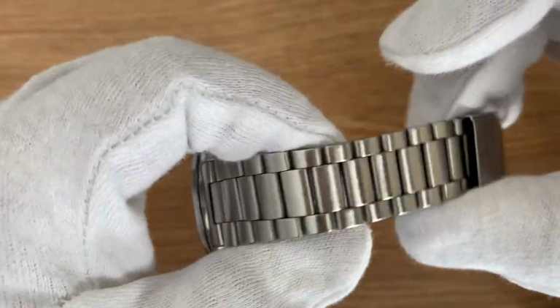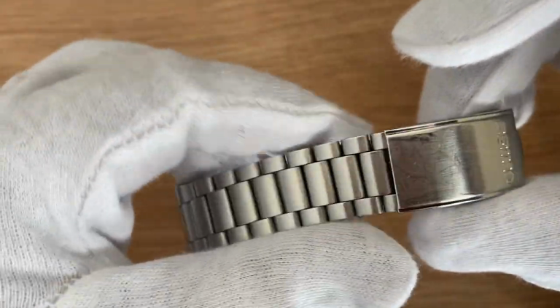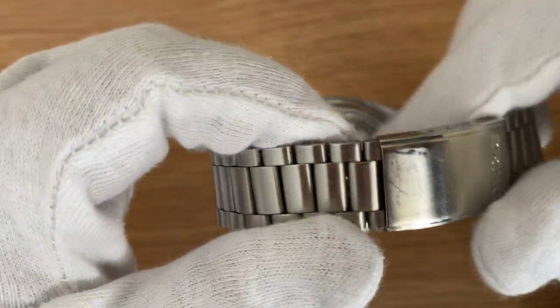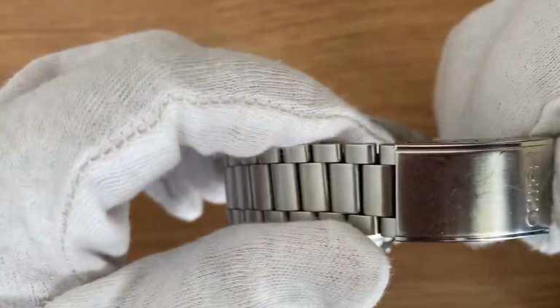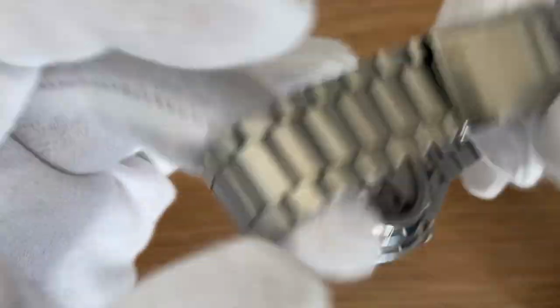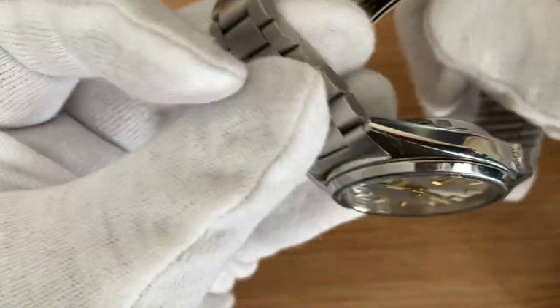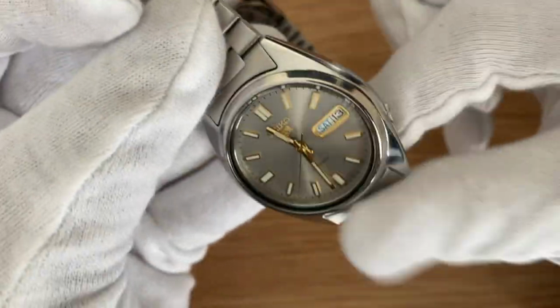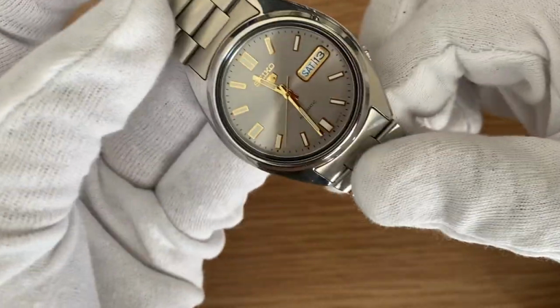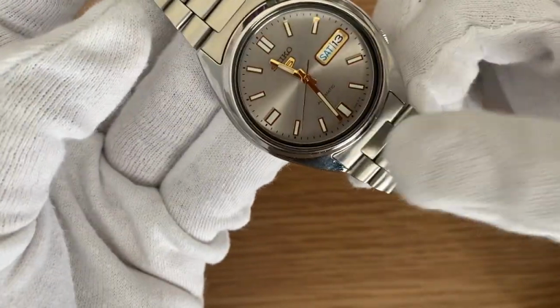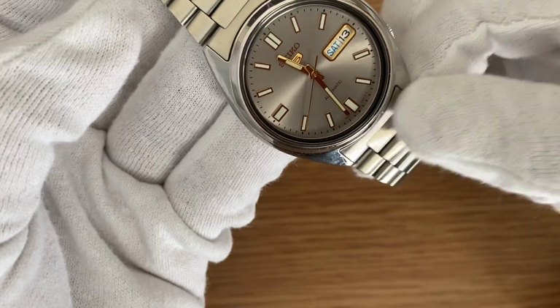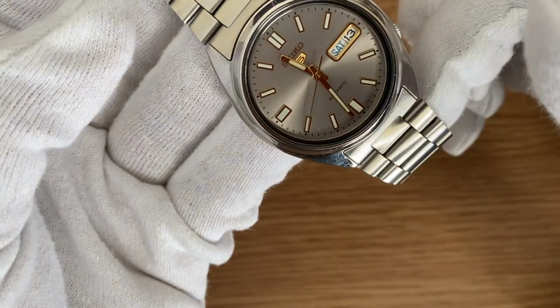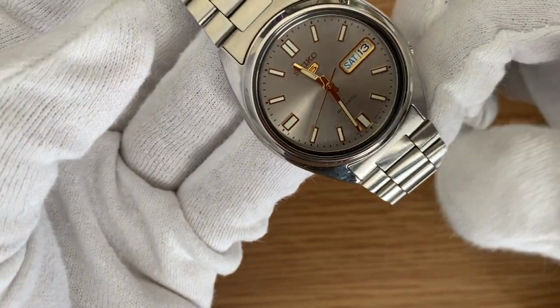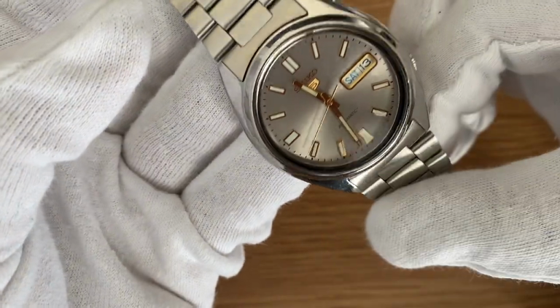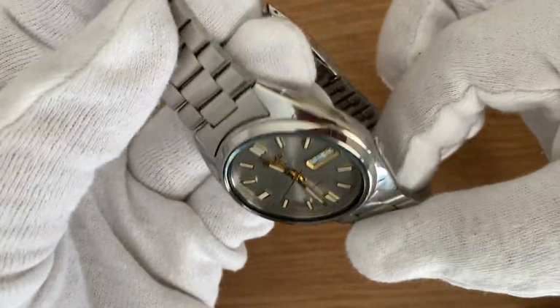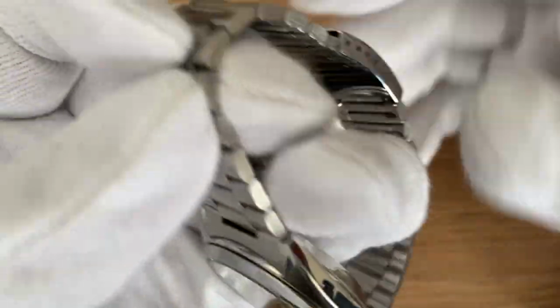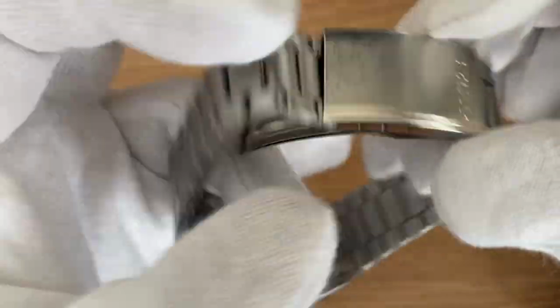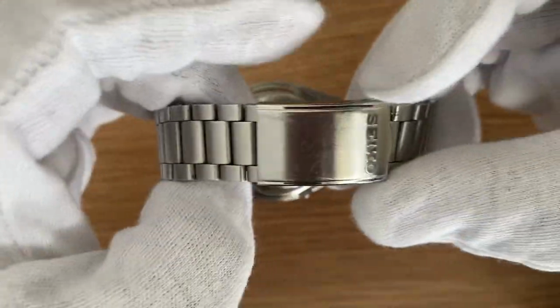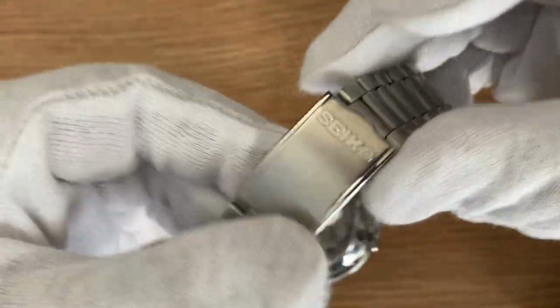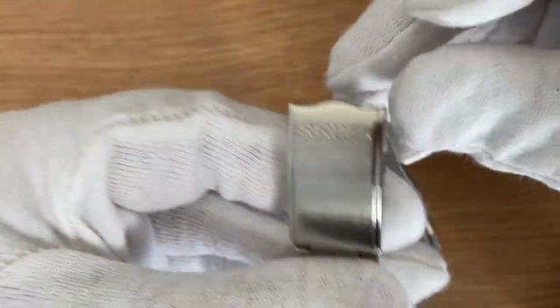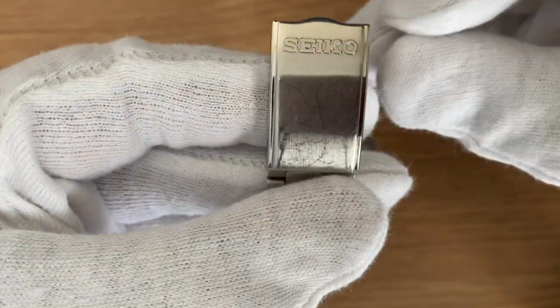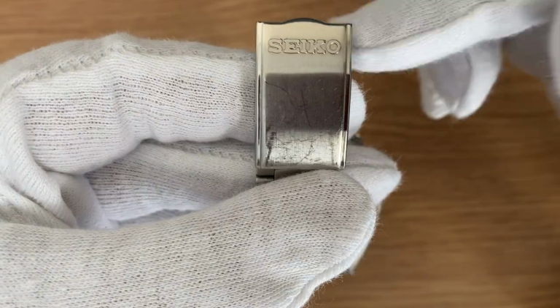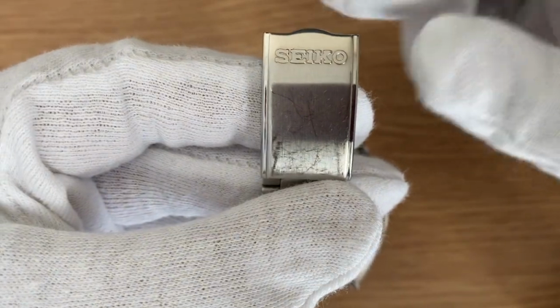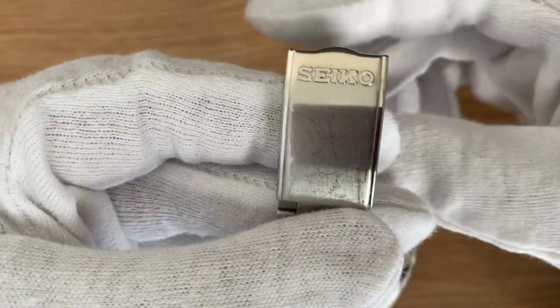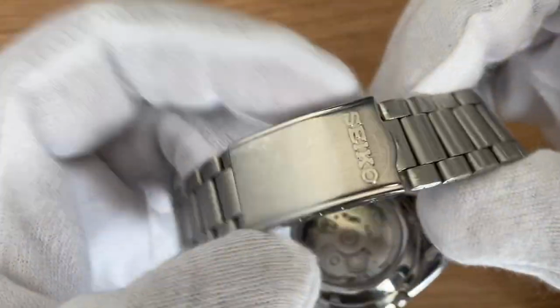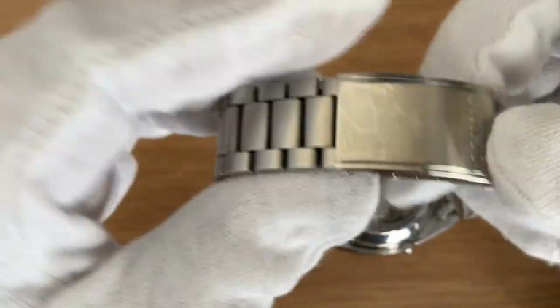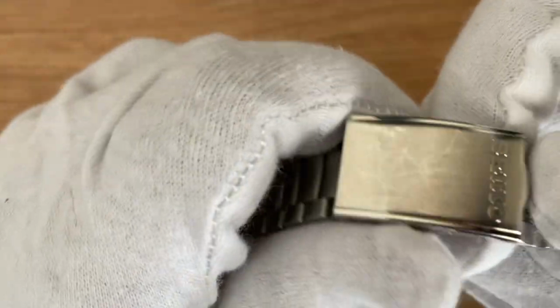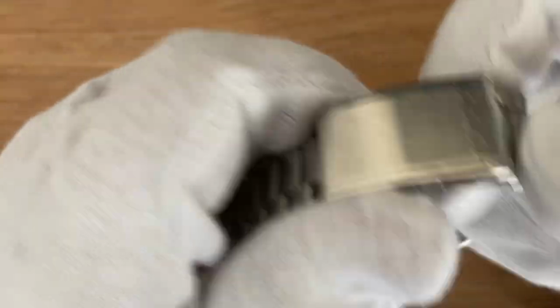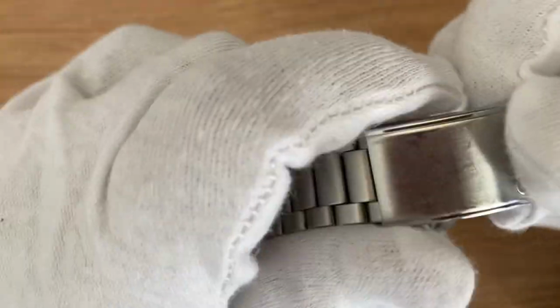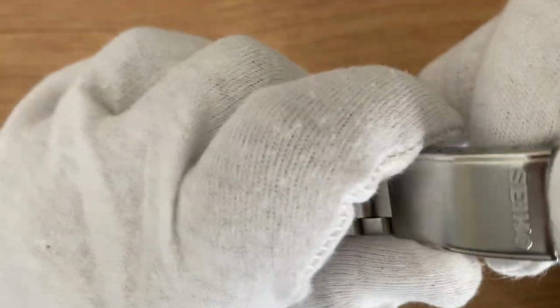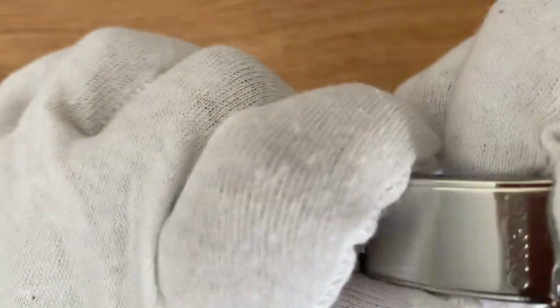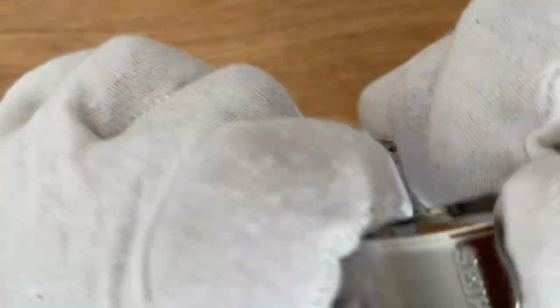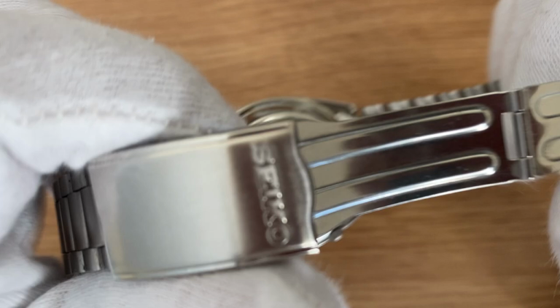Moving on to the bracelet, it is a stainless steel one and a very standard bracelet with a lug width of approximately 19 millimeters. On the clasp you can see the Seiko trademark written down.